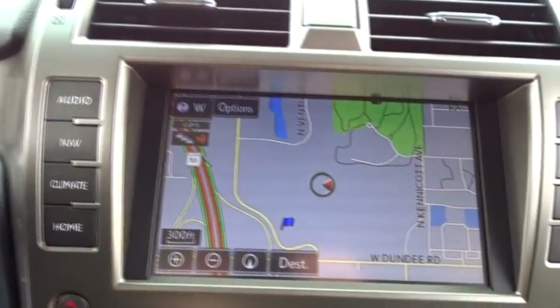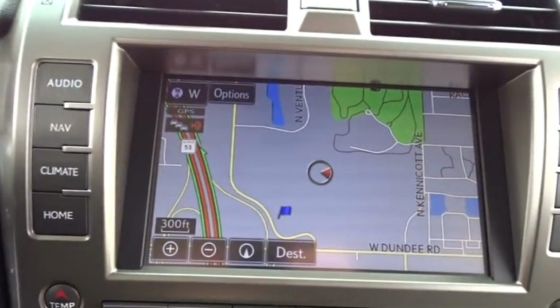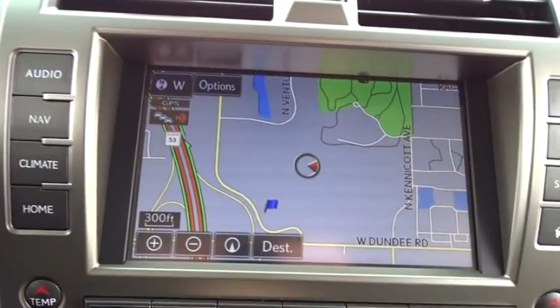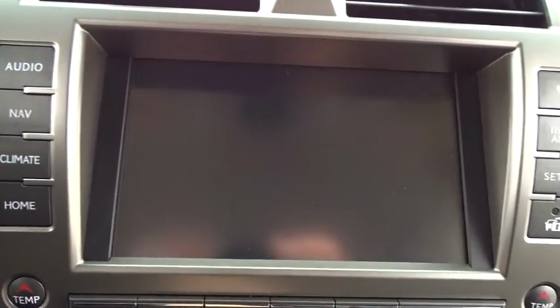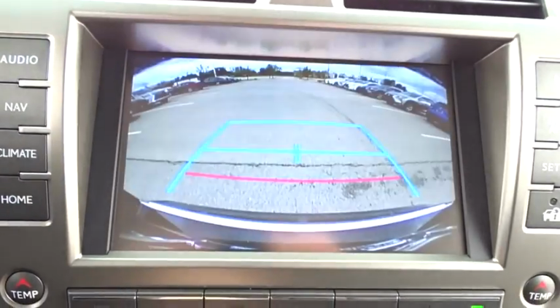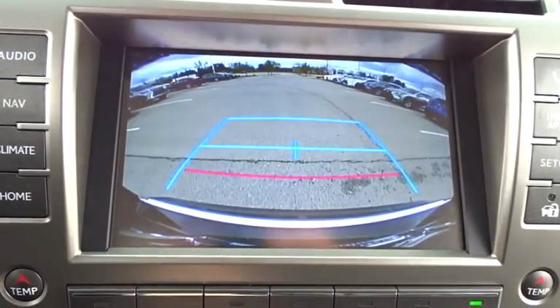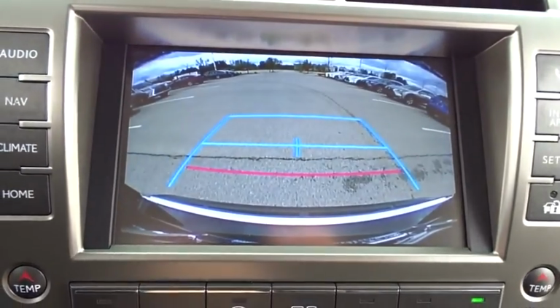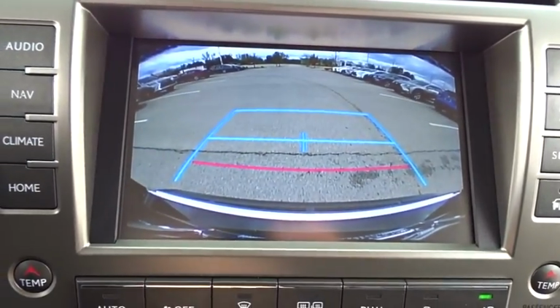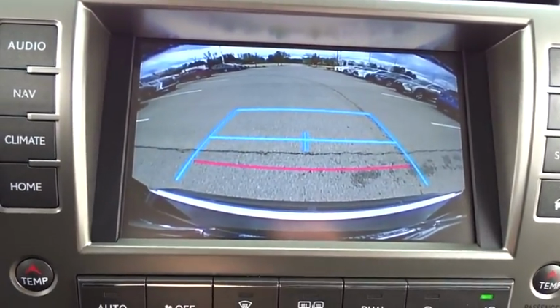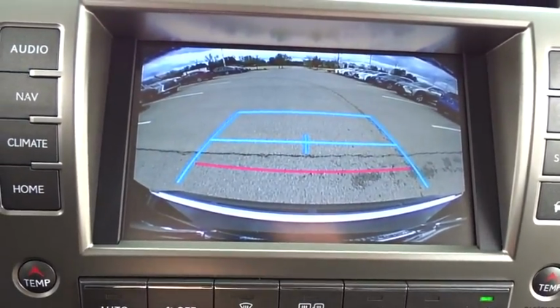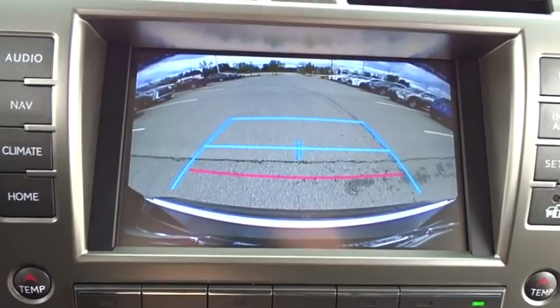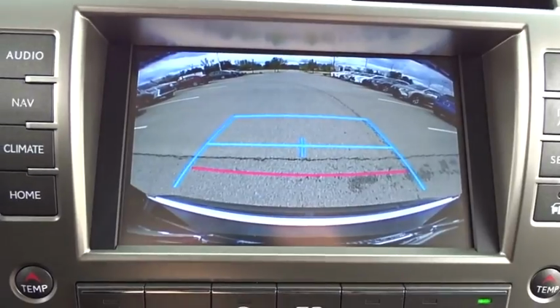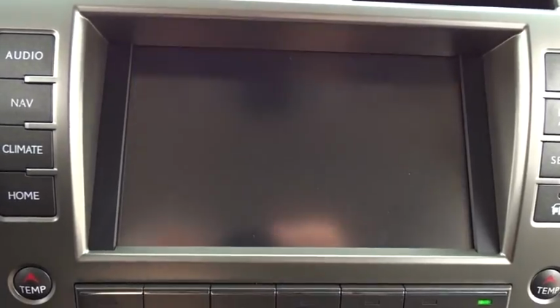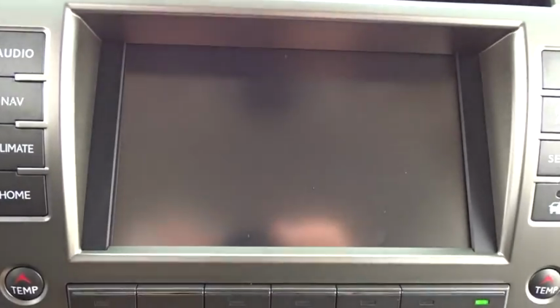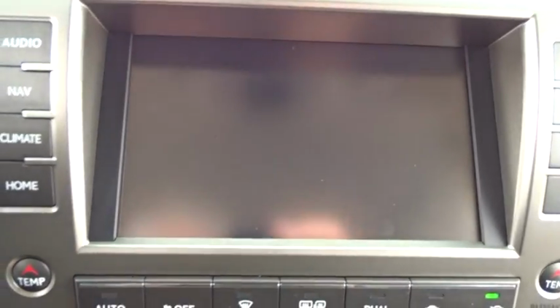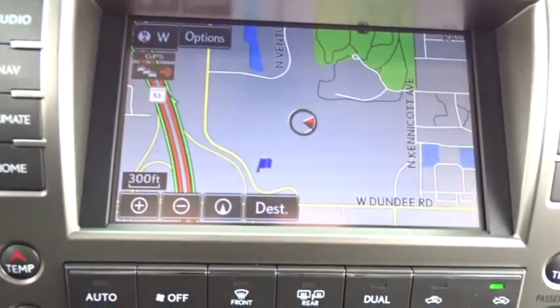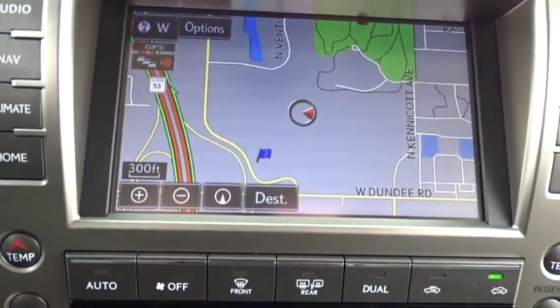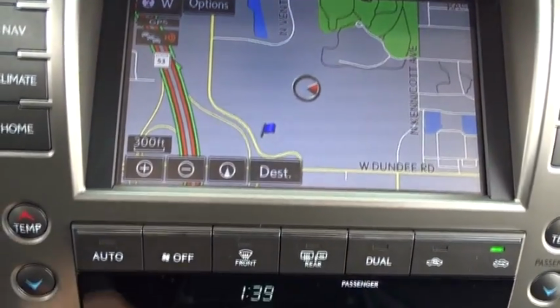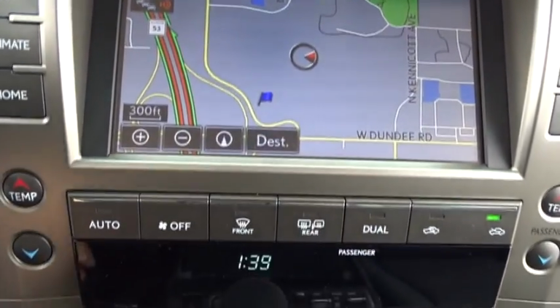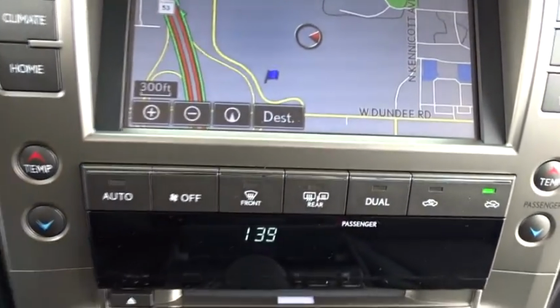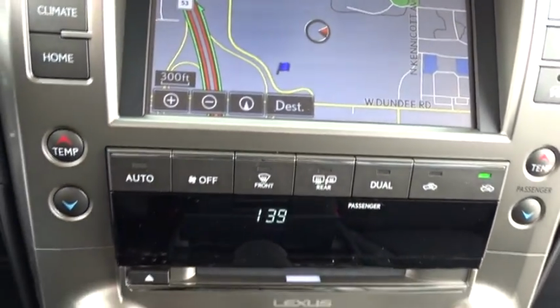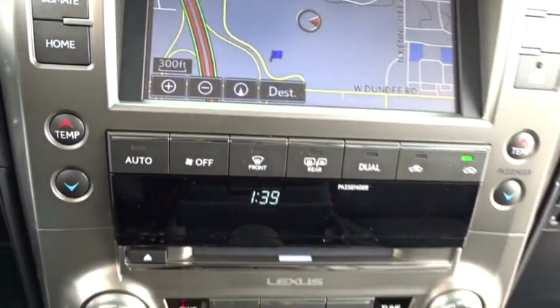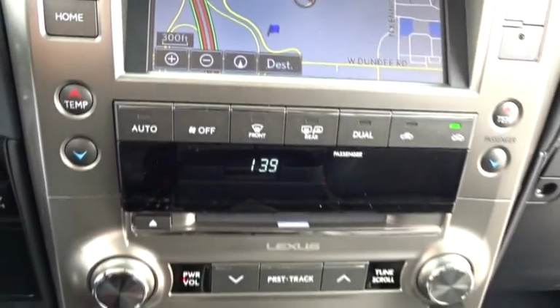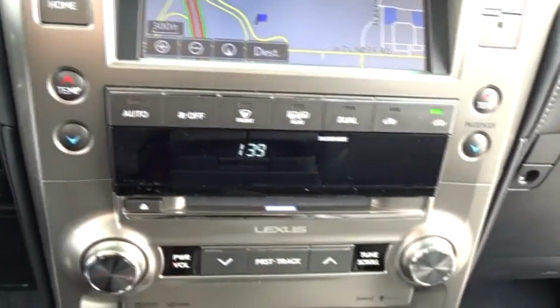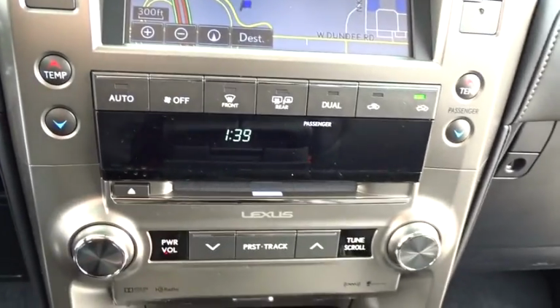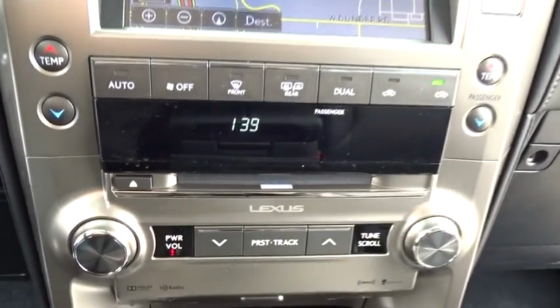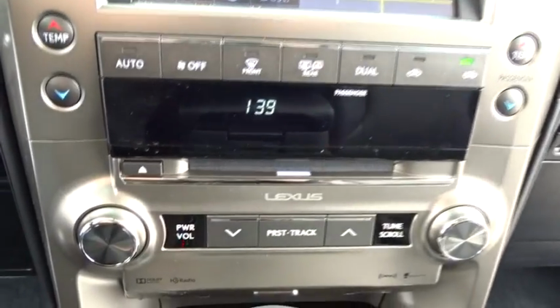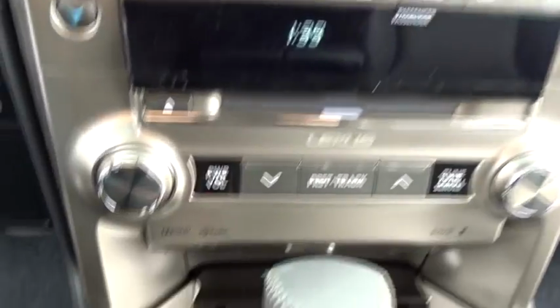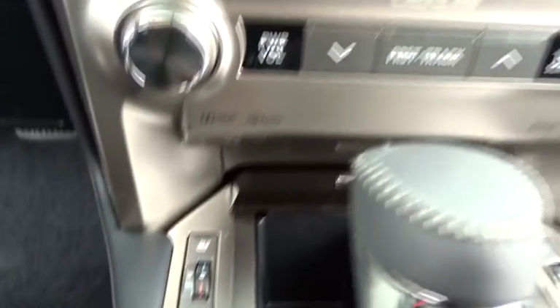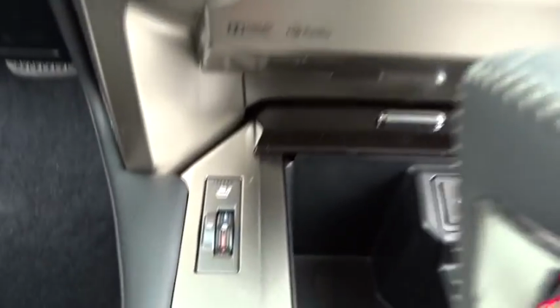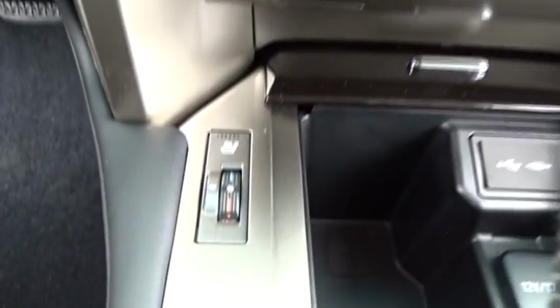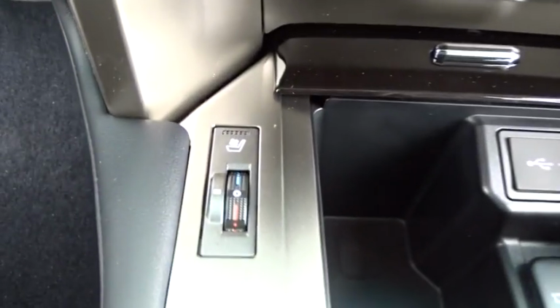Adjustable steering wheel, power steering, cruise control, auto-dimming rear-view mirror, keyless start, aluminum wheels, four-wheel disc brakes, floor mats, four-wheel drive, rear defrost.